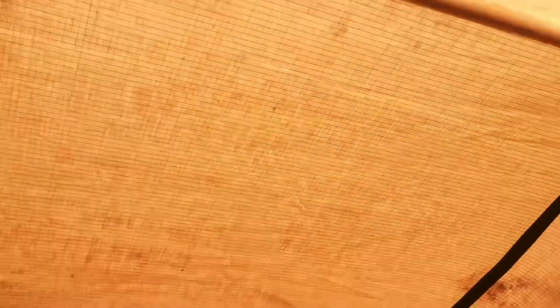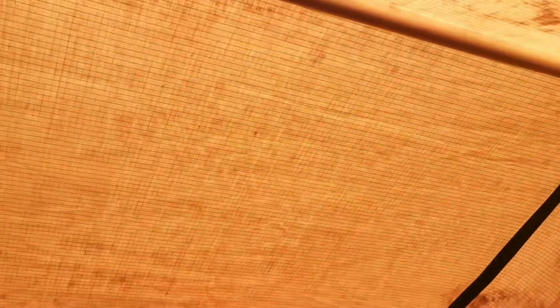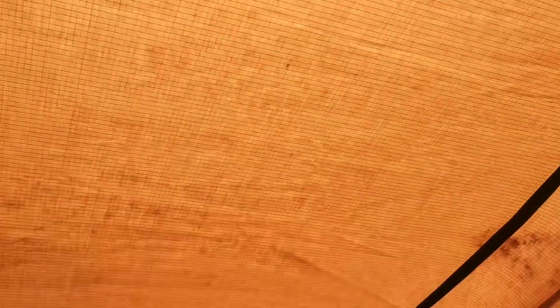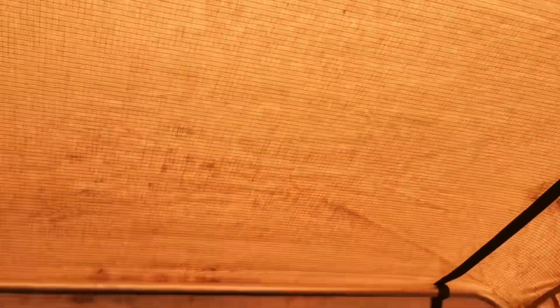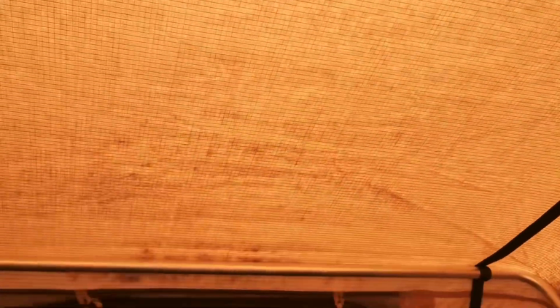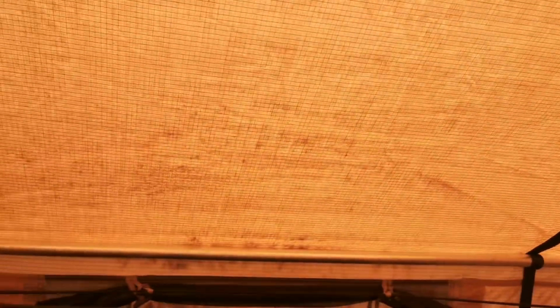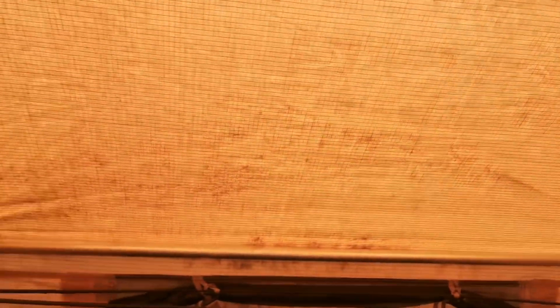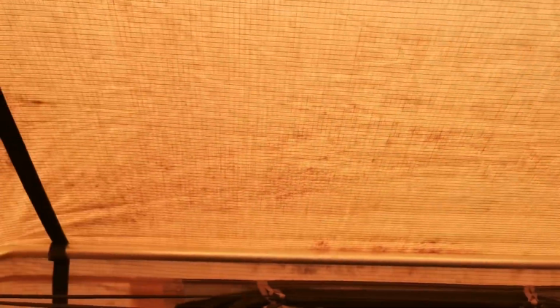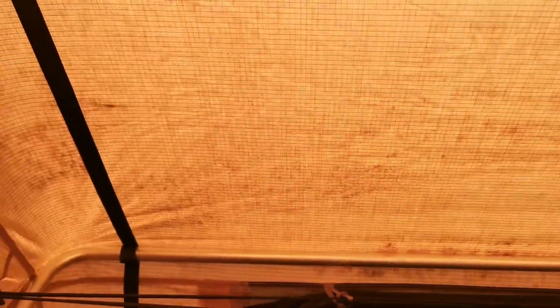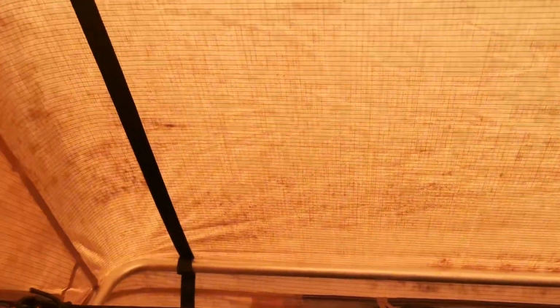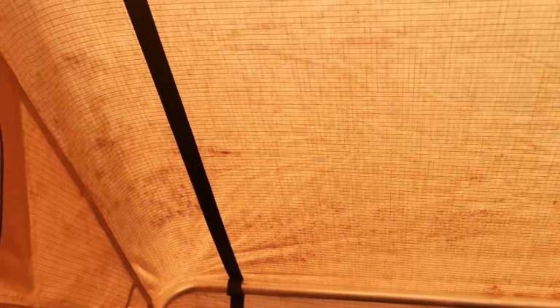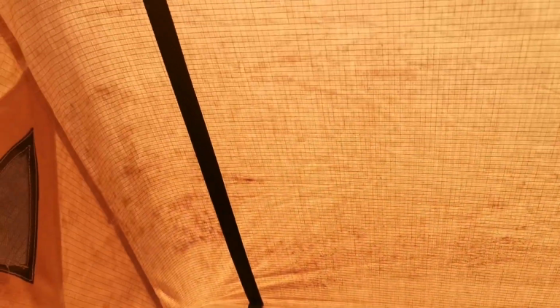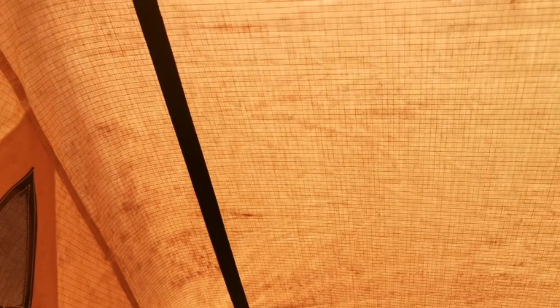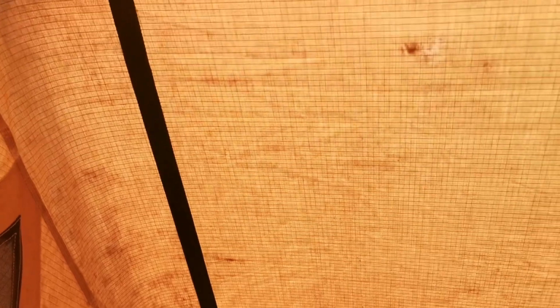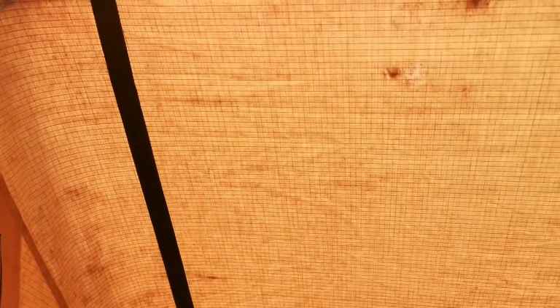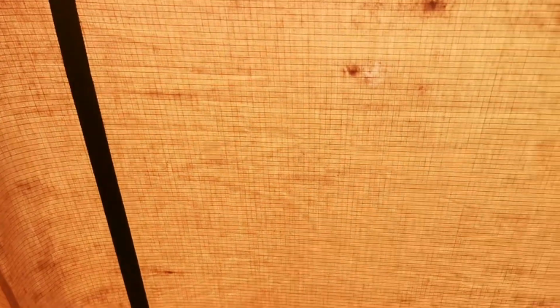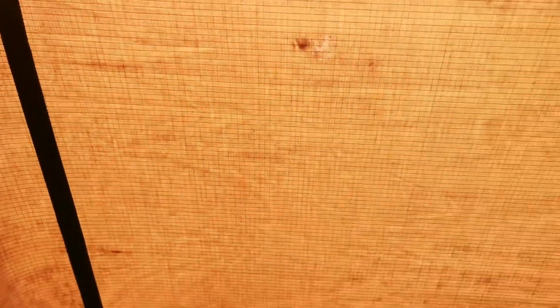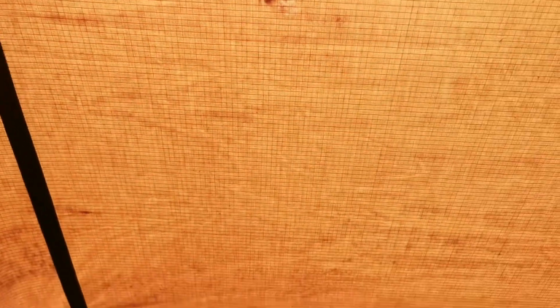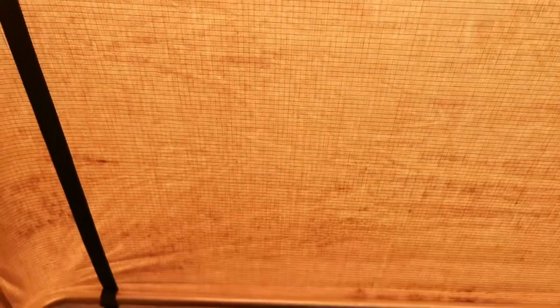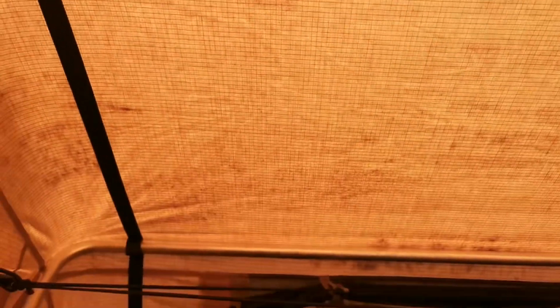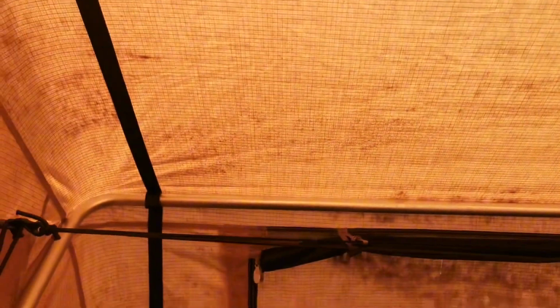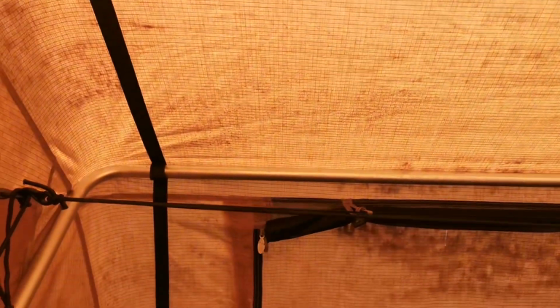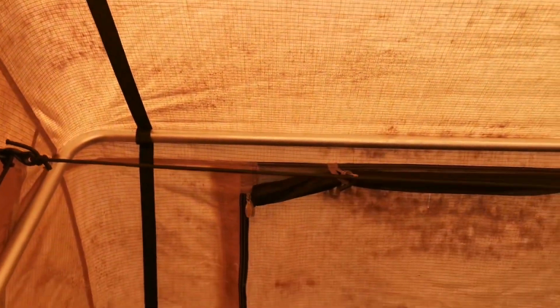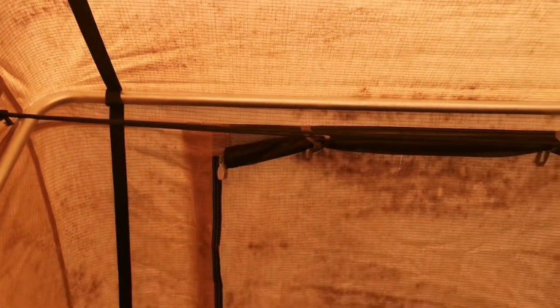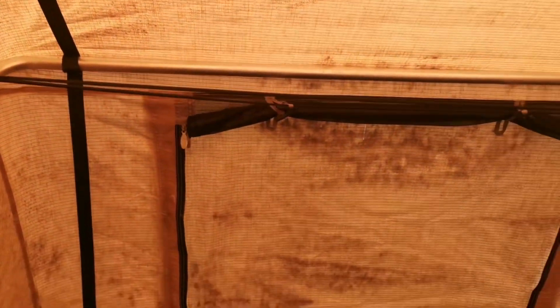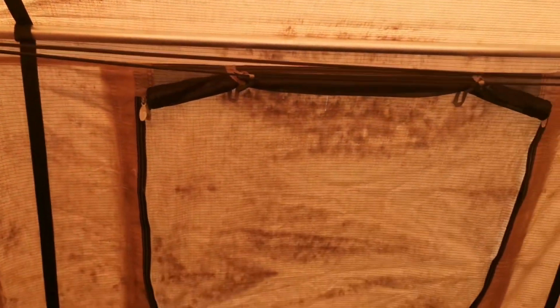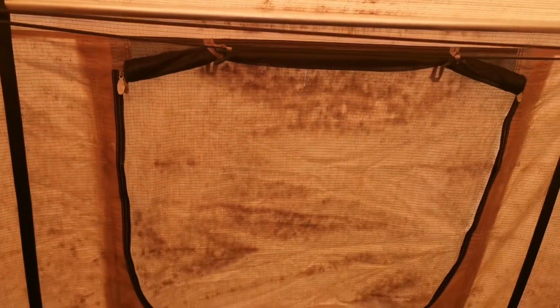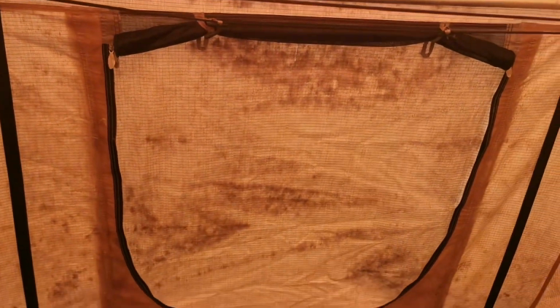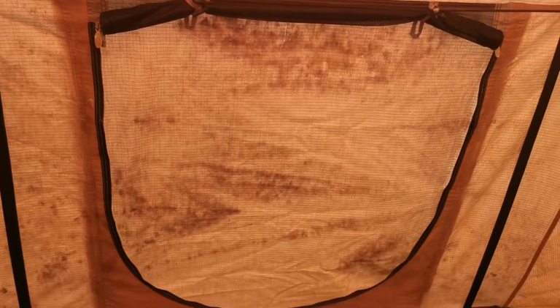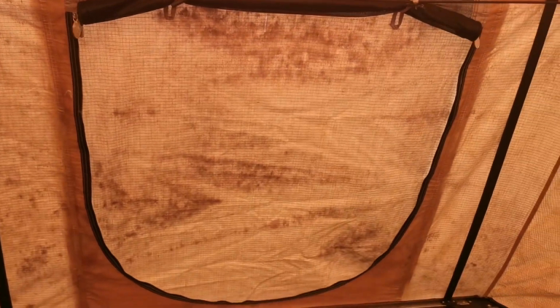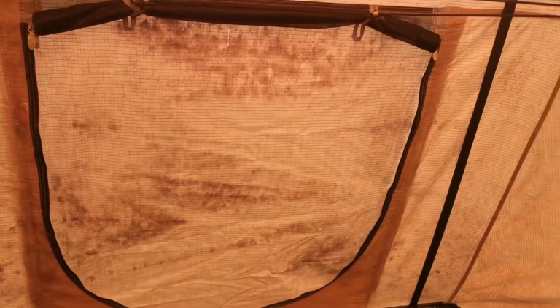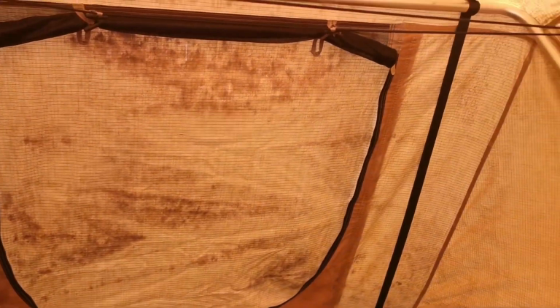This front part of the roof — some of the mold is gone because I gave it a good scrub with all products last week: lemon juice, bleach, everything. But this bit here didn't come up at all.